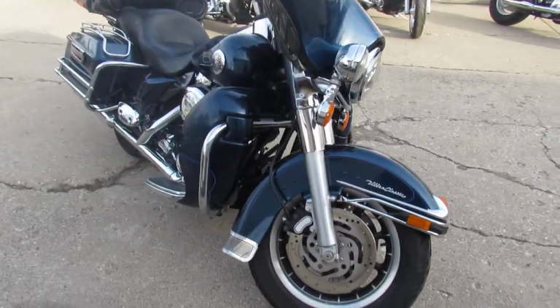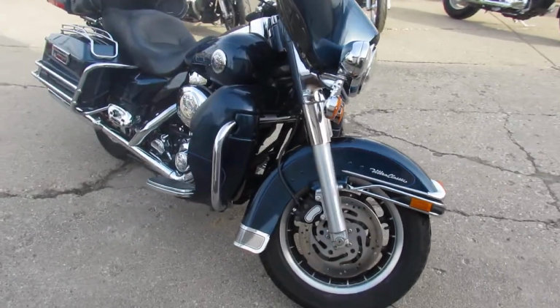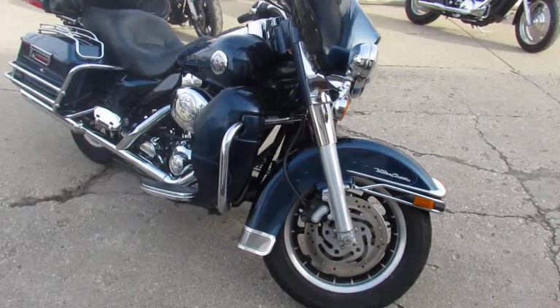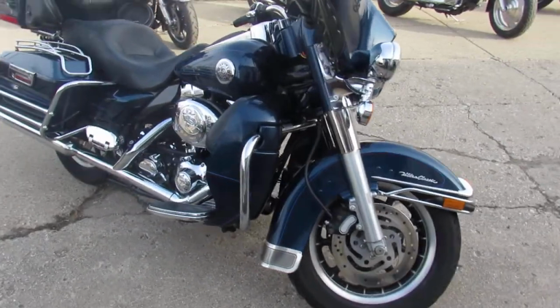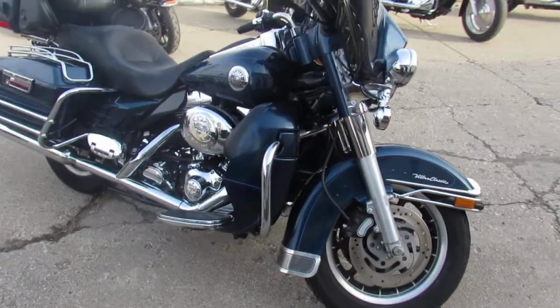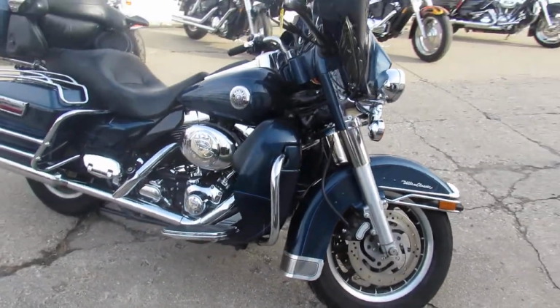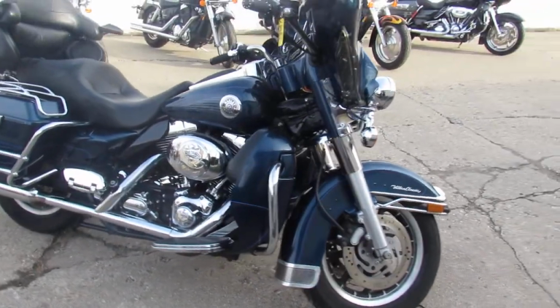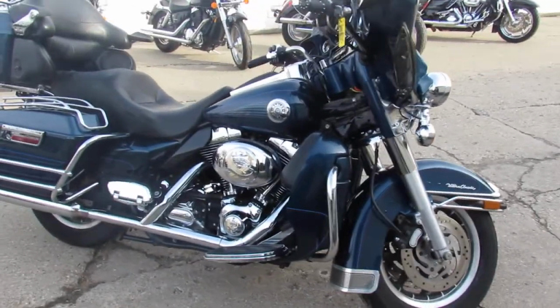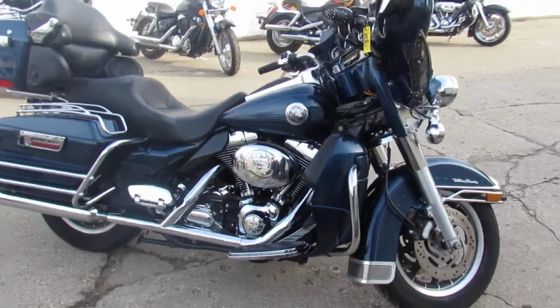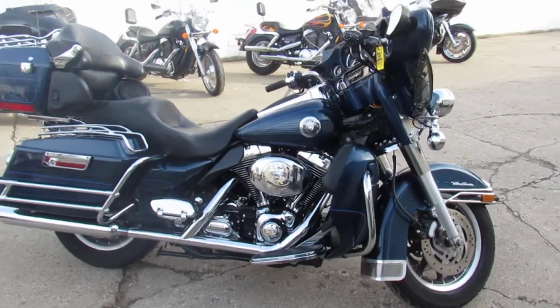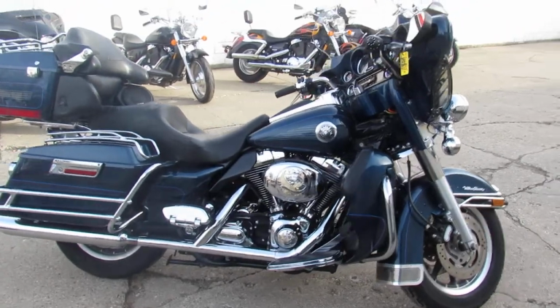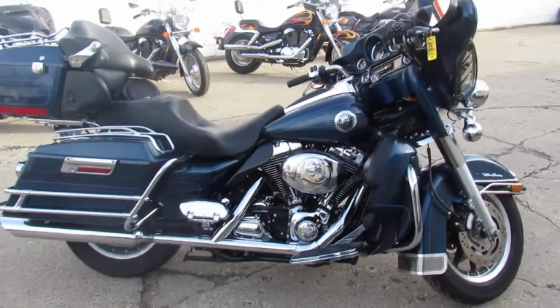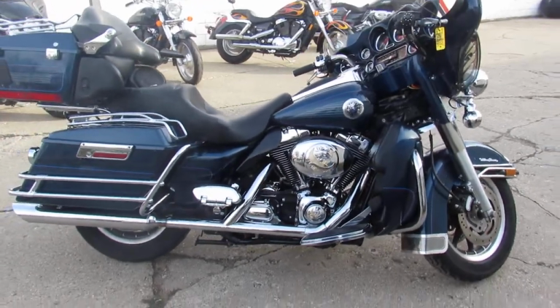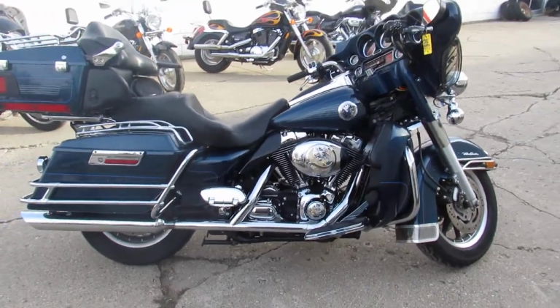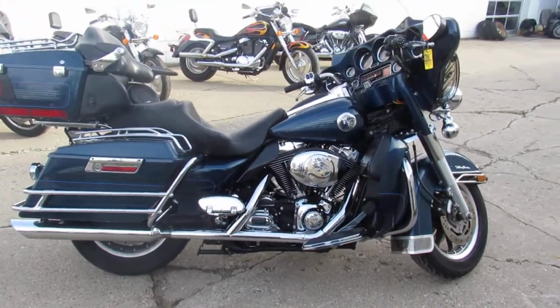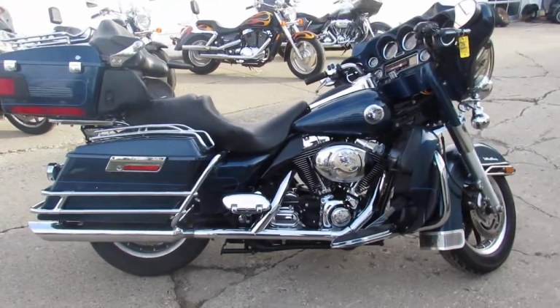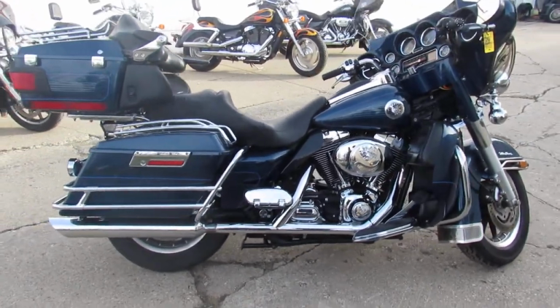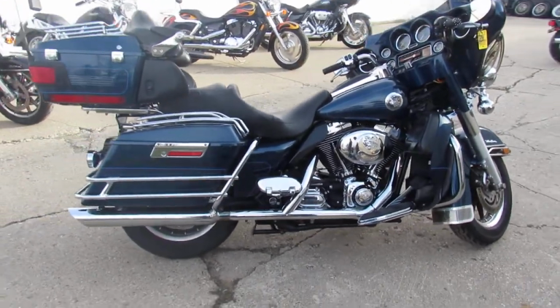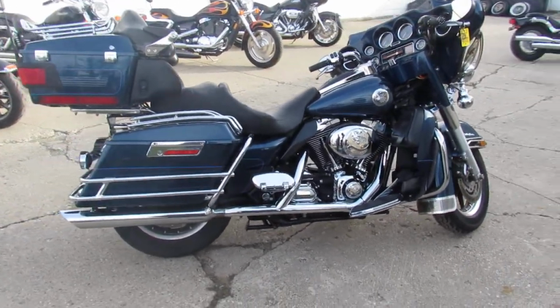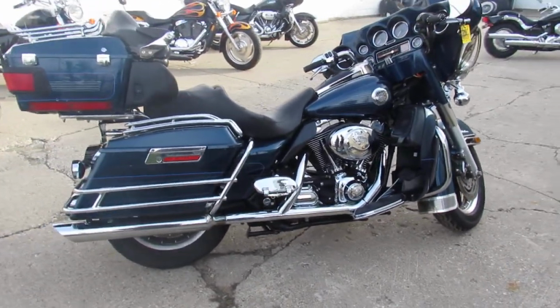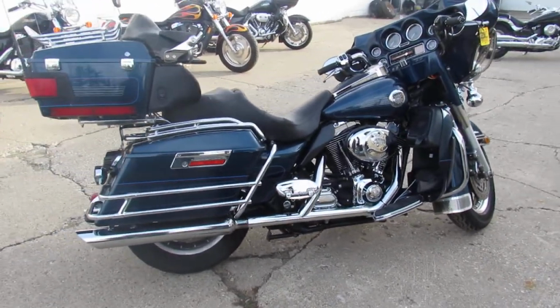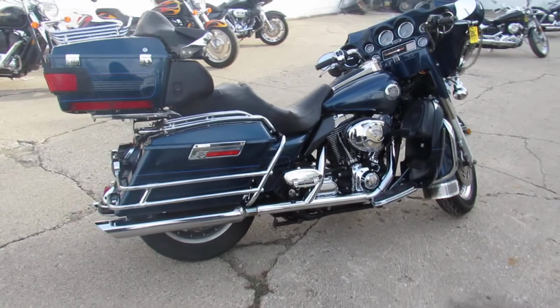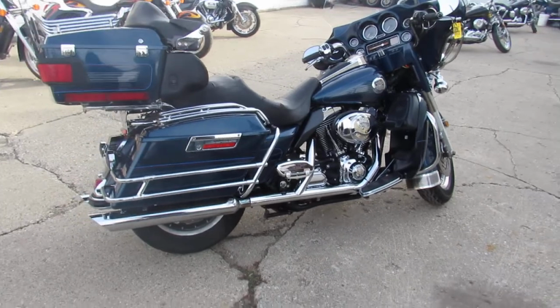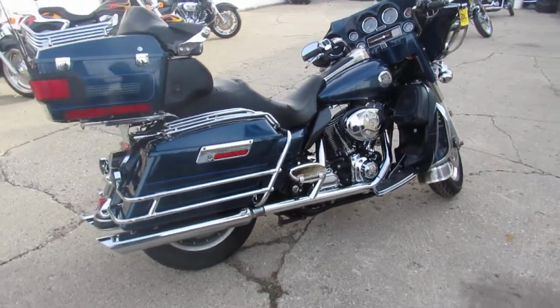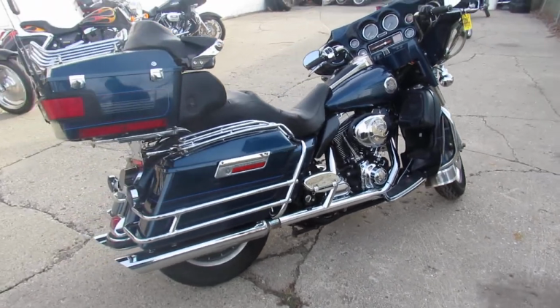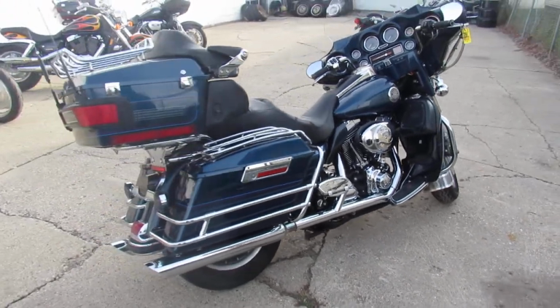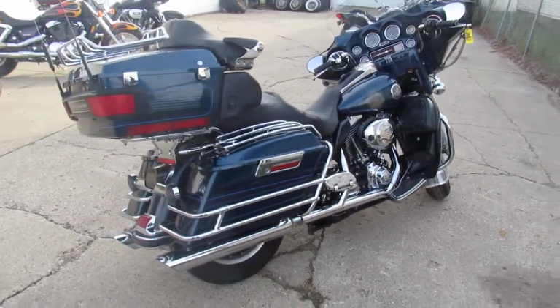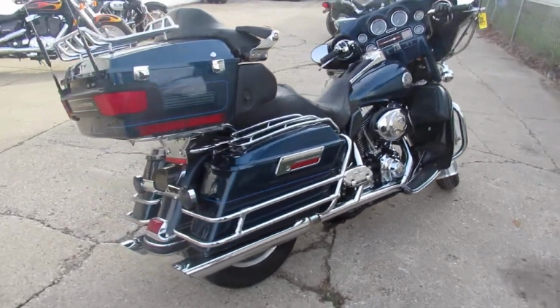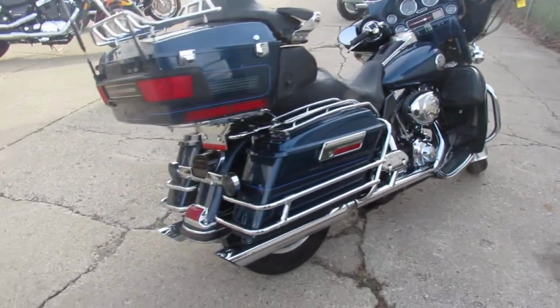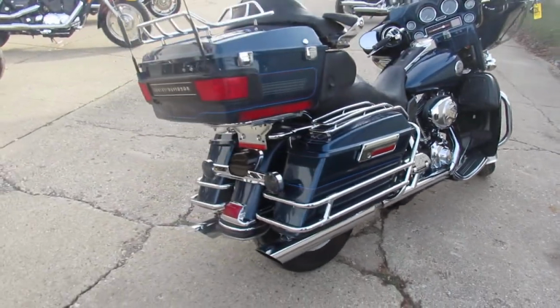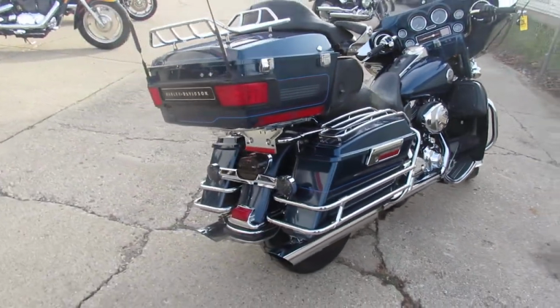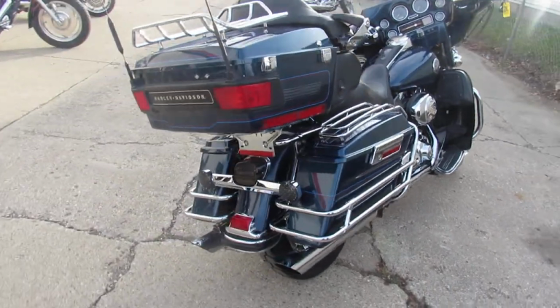We got out-of-state shipping and nationwide financing. This one is a 2004 Harley Davidson full dresser, so ultra classic. Comes in a big blue pearl paint. Nice clean bike, all stock, no modifications.